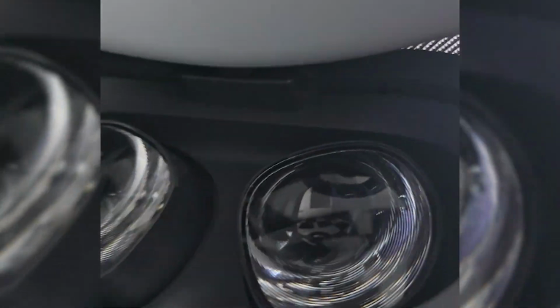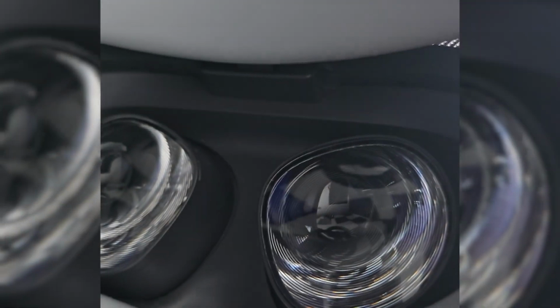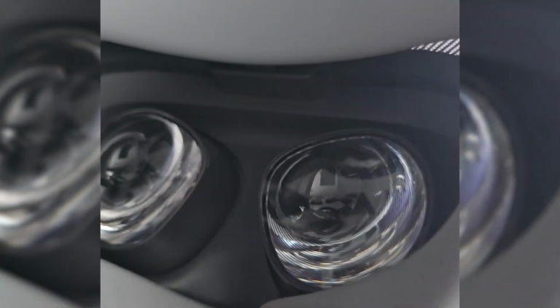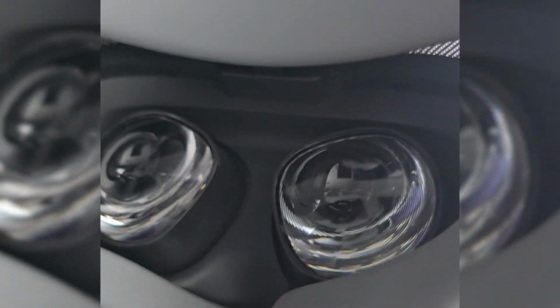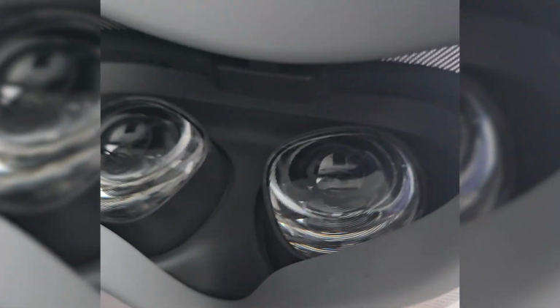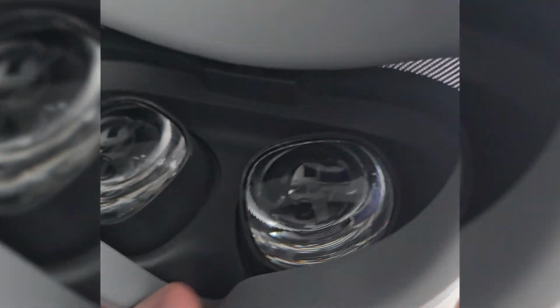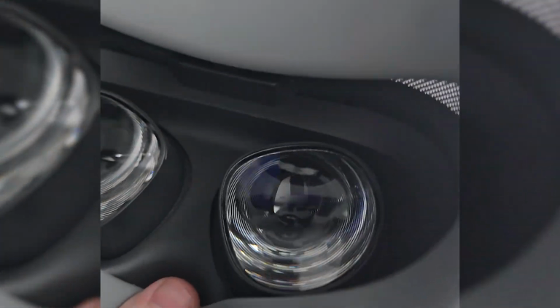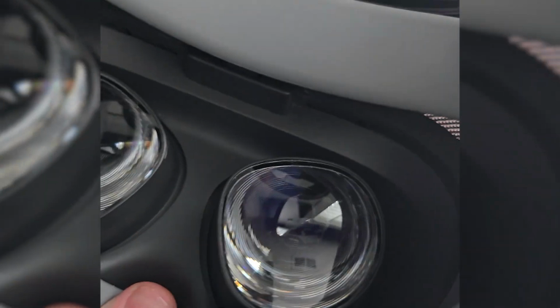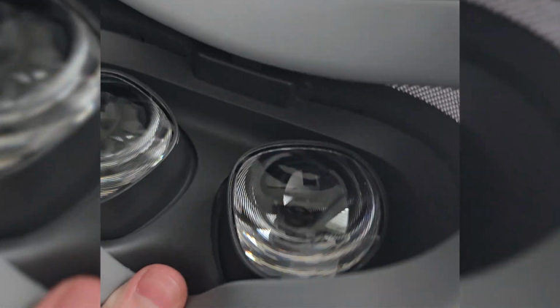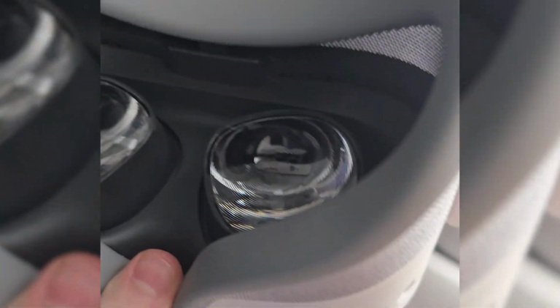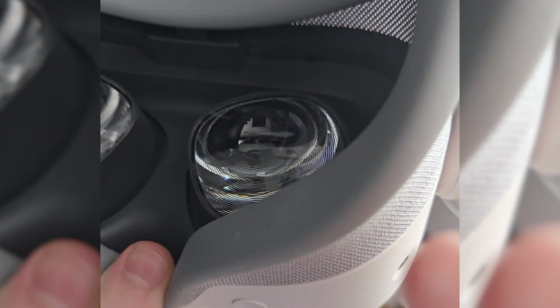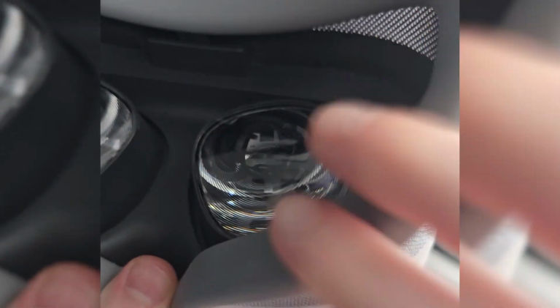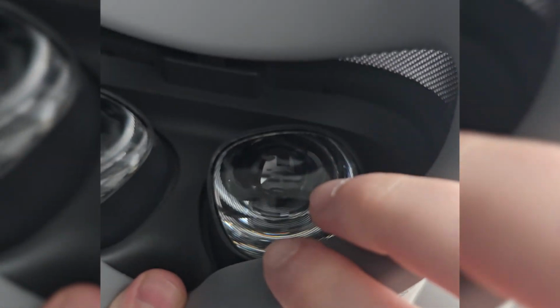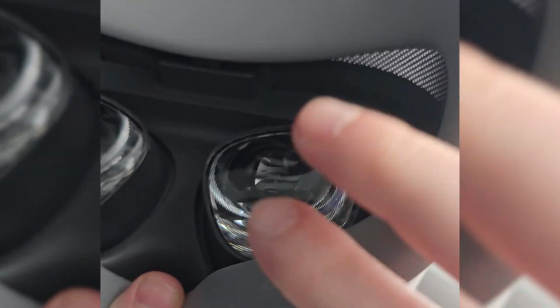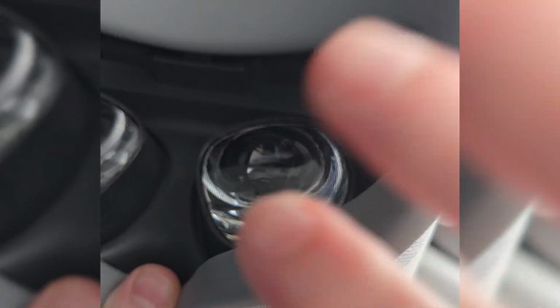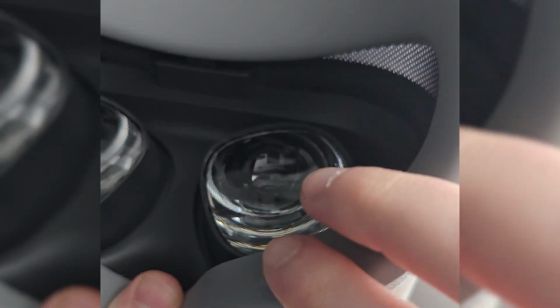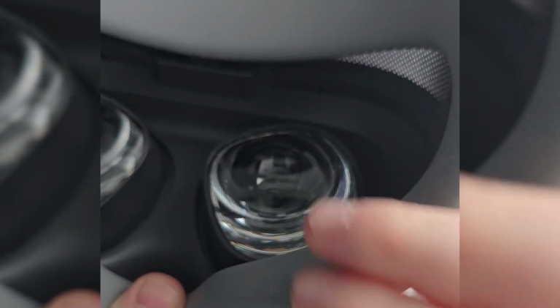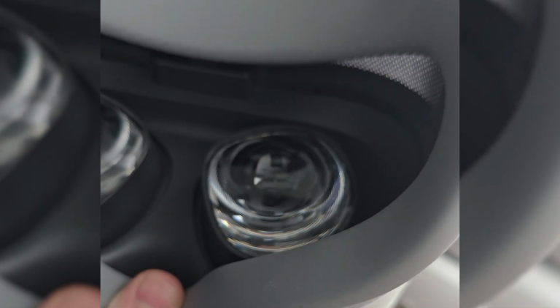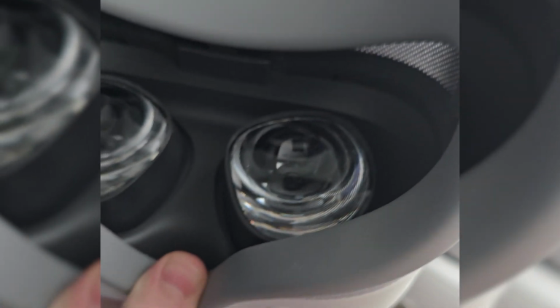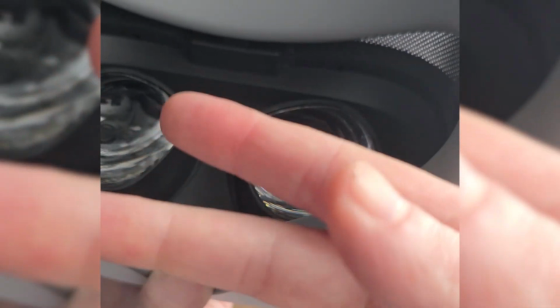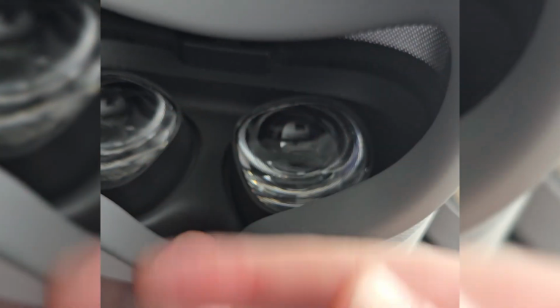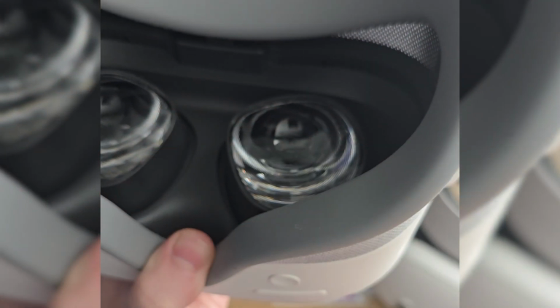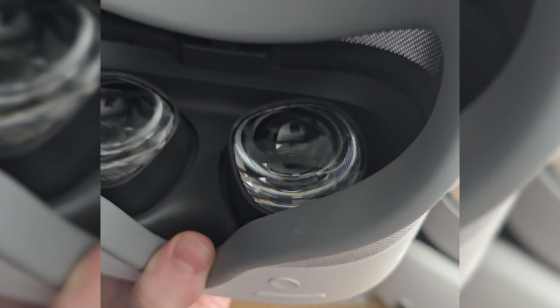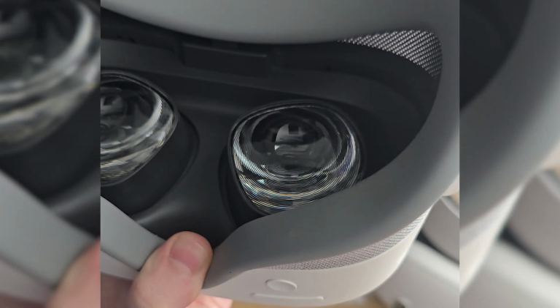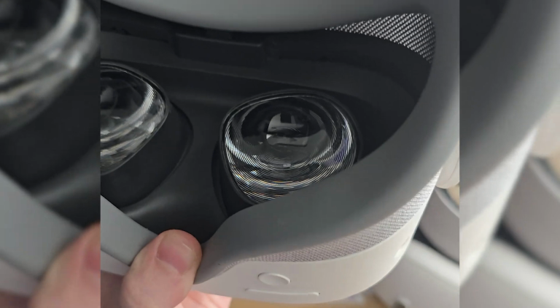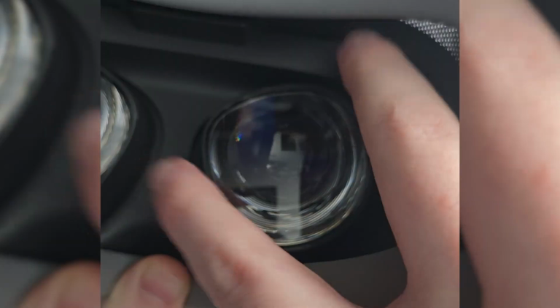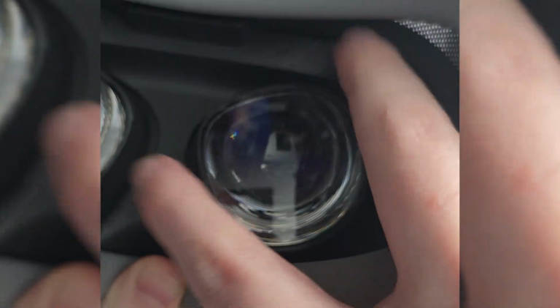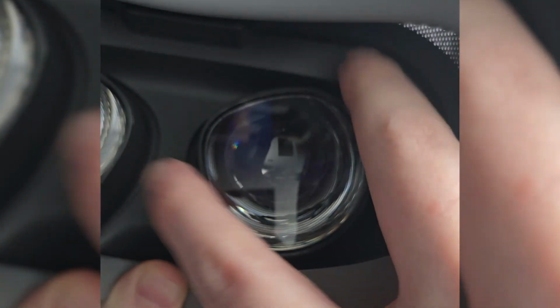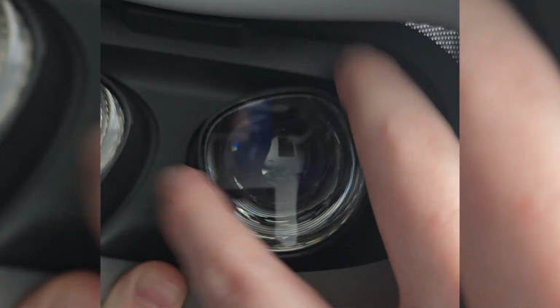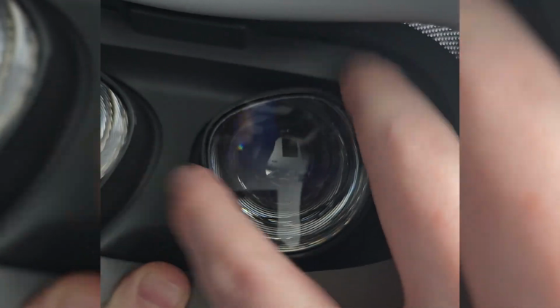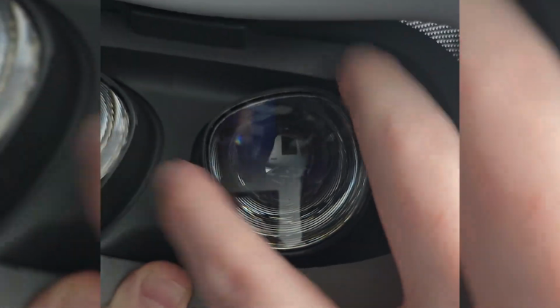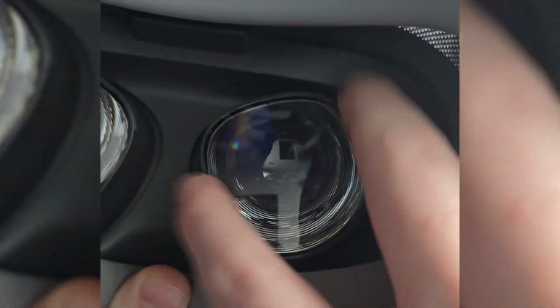So if you are going to play with the Quest outside, I'd recommend putting on the headset in a shaded area first and then walking out into your play space, so these lenses are never in any direct sunlight.